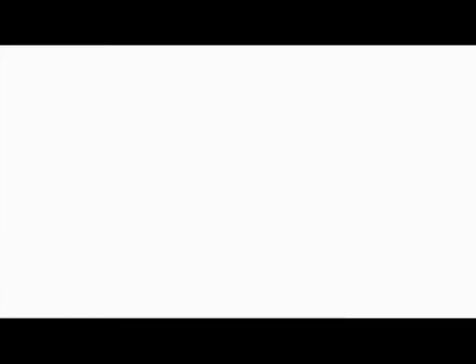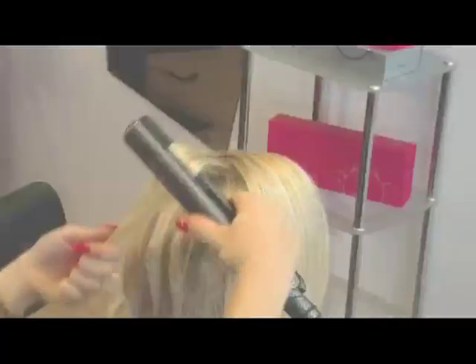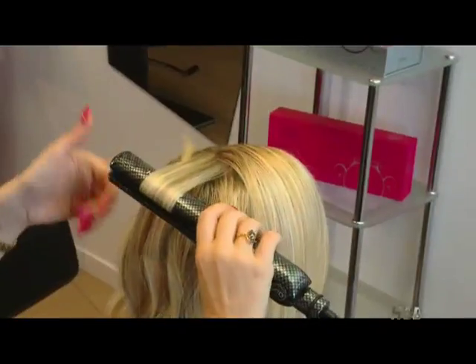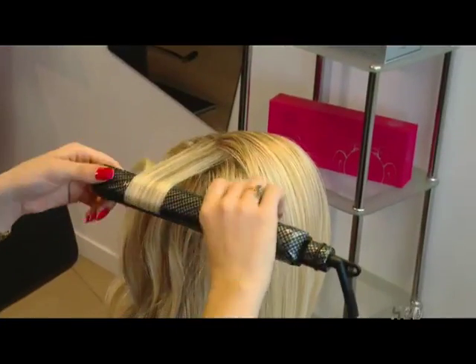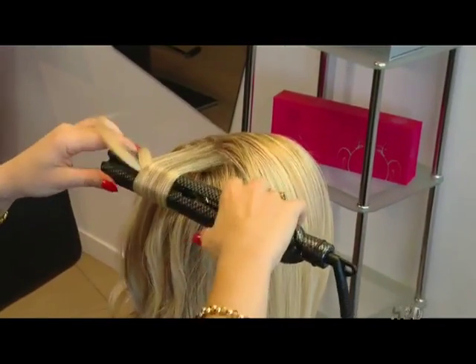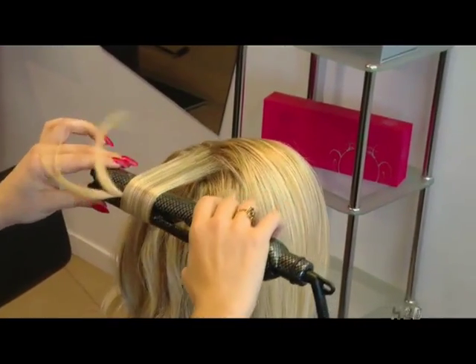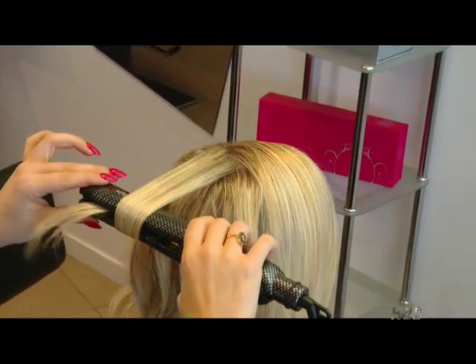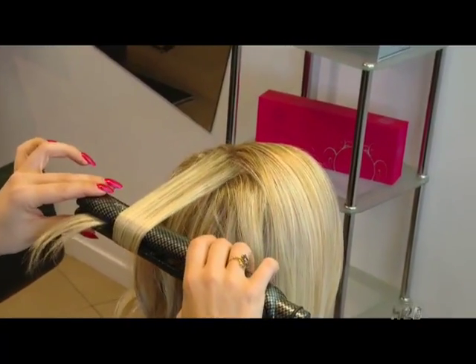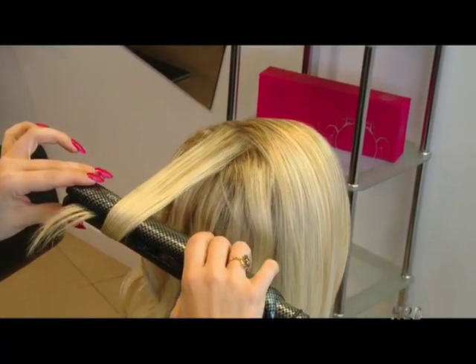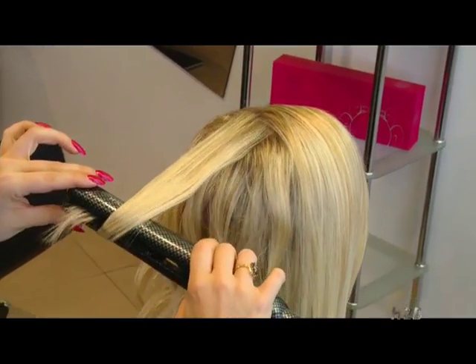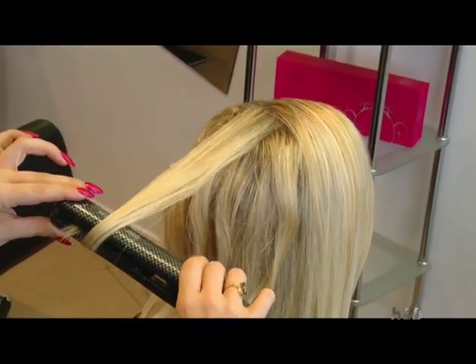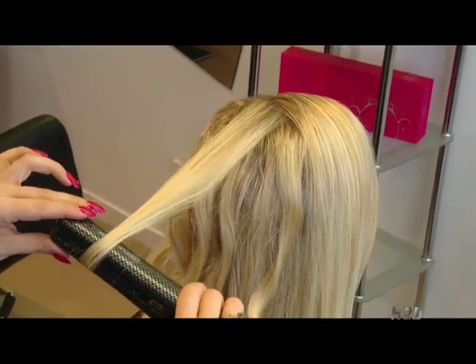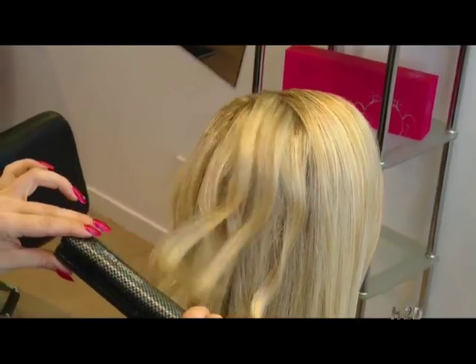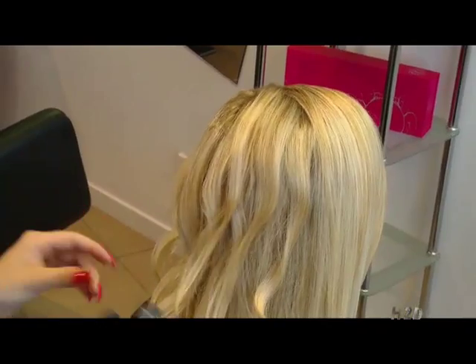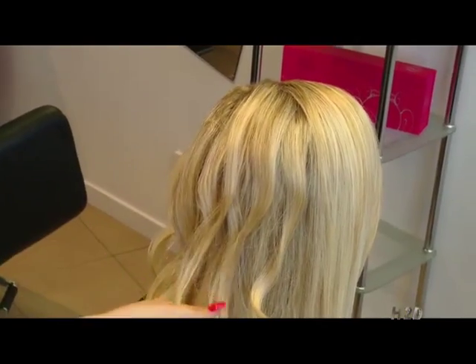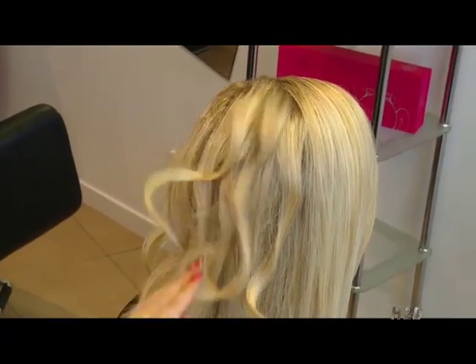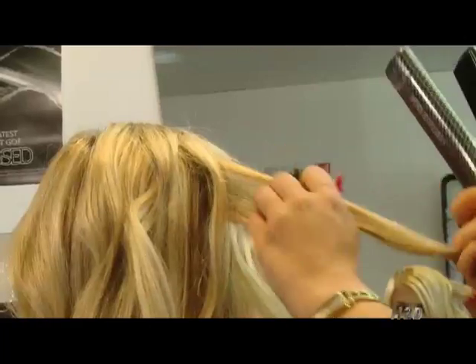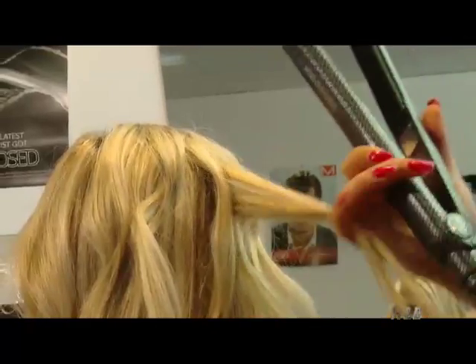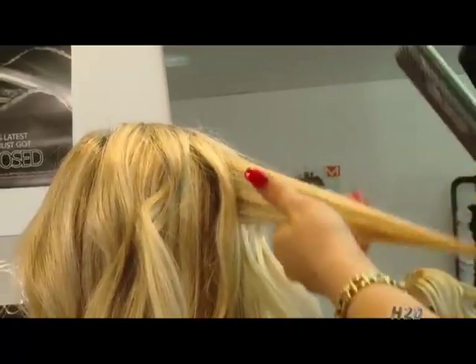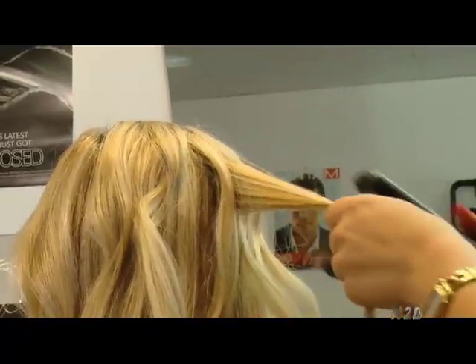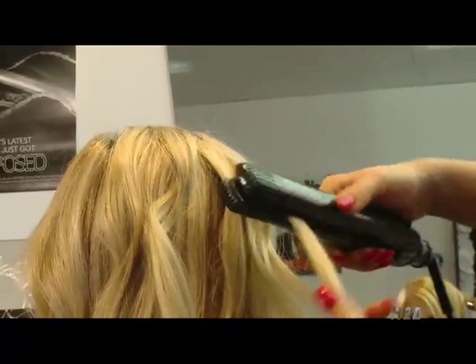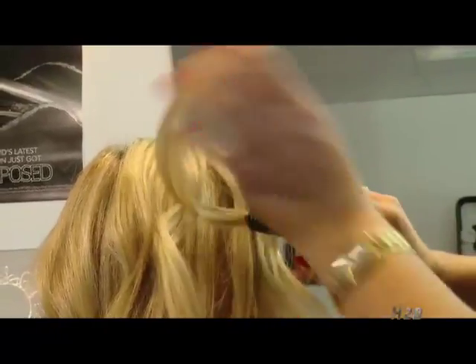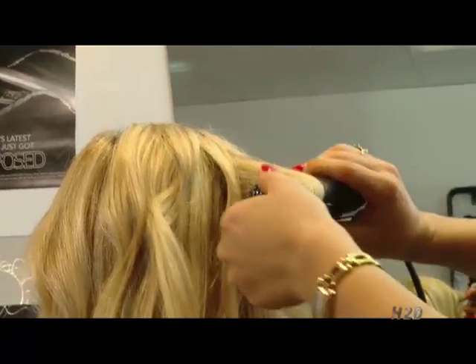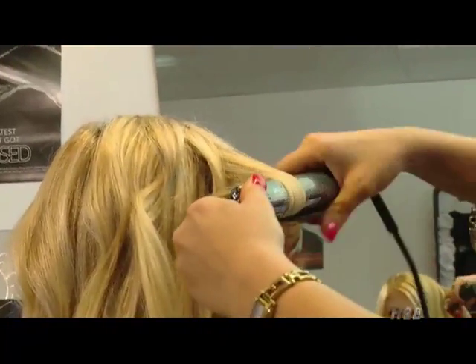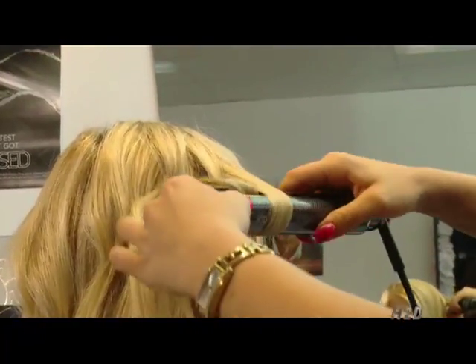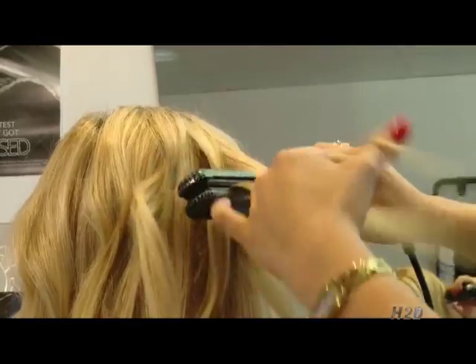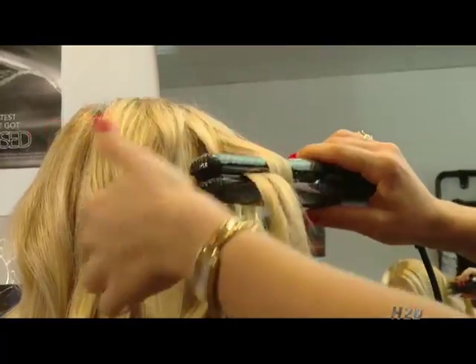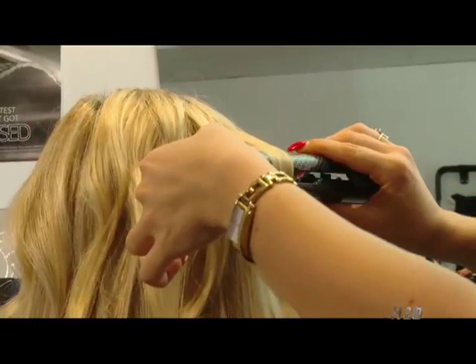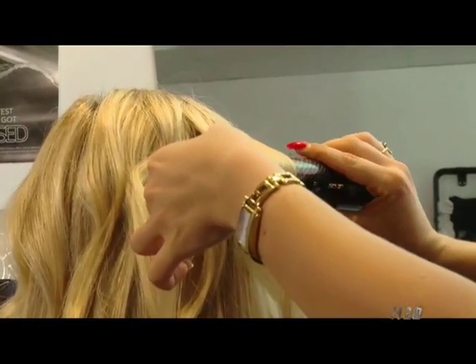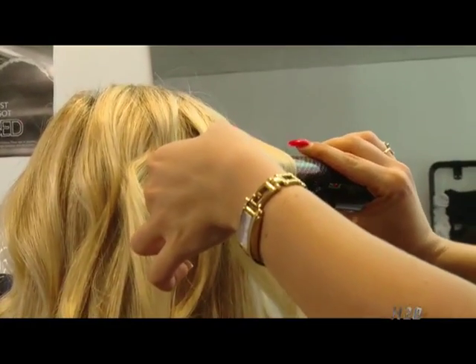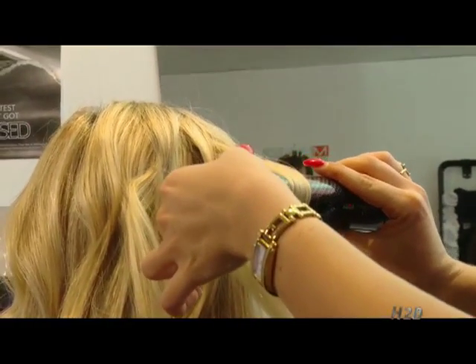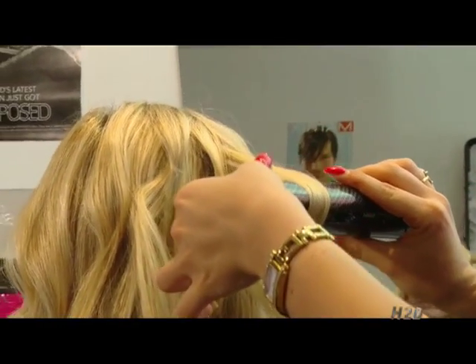As you can see, very very easy done with the H2D Straighten Iron. Just to give that body and texture, the secret is to let the hair flow through the straightened iron.